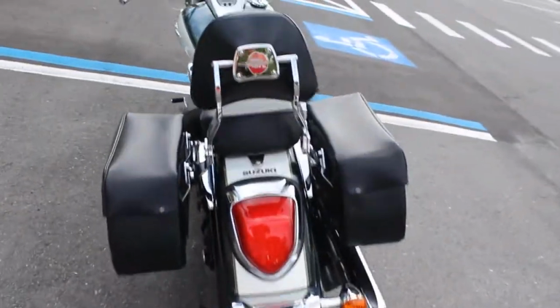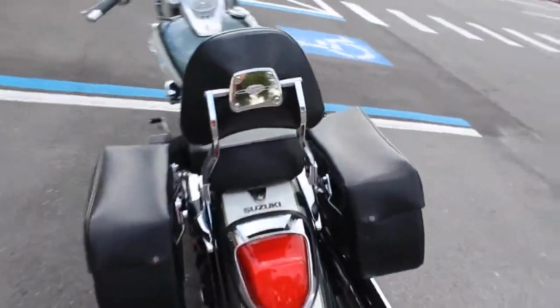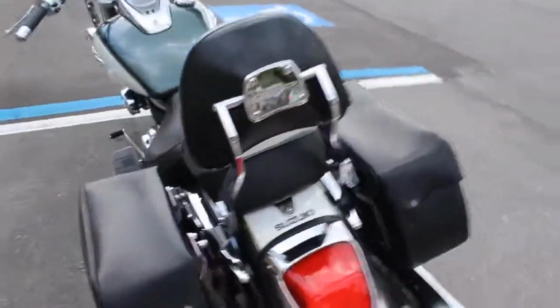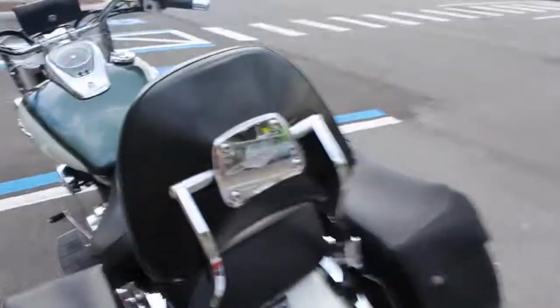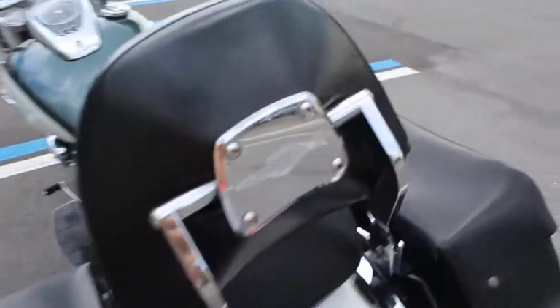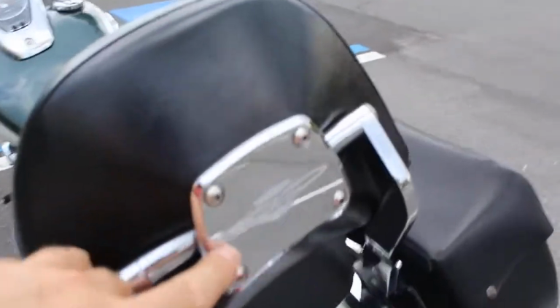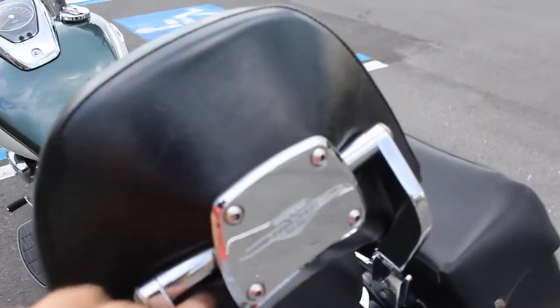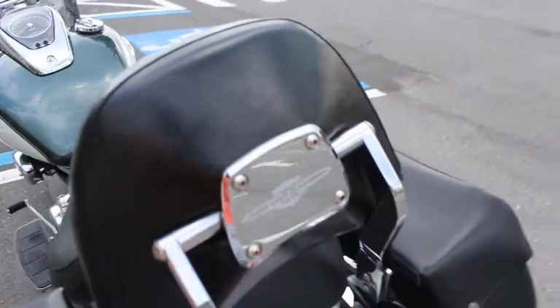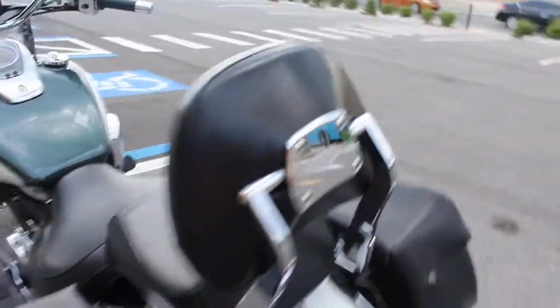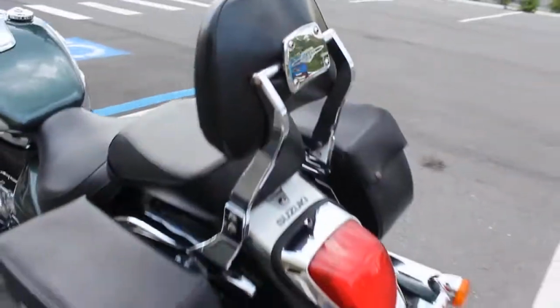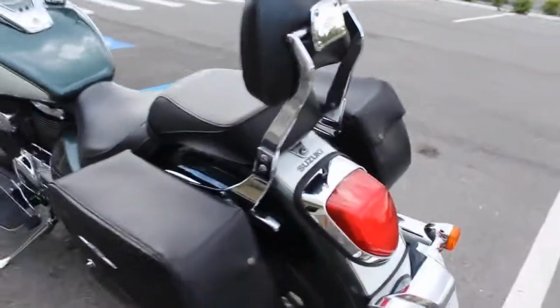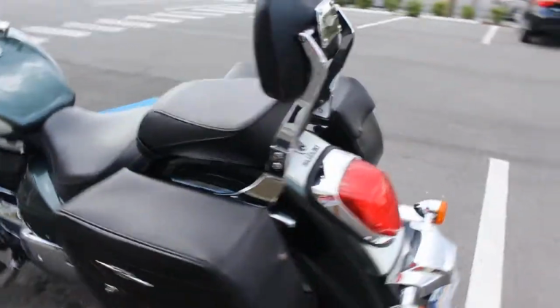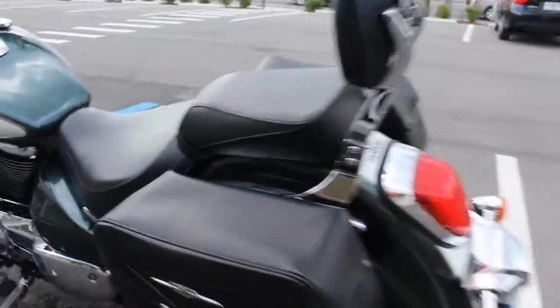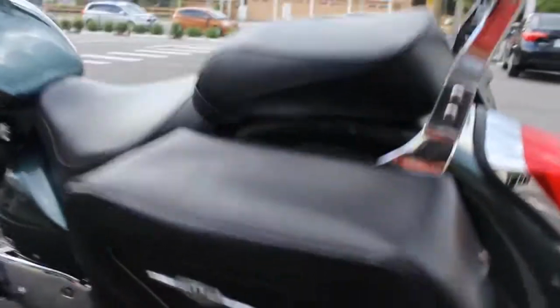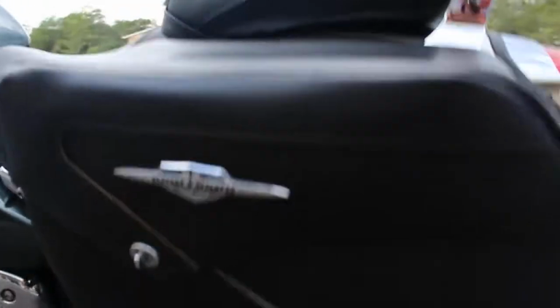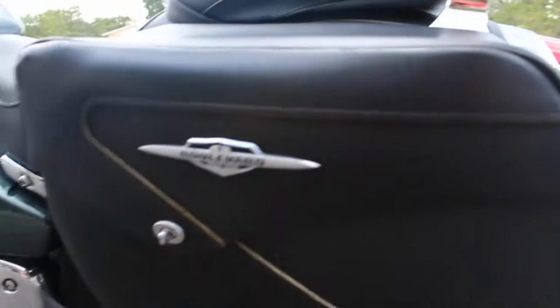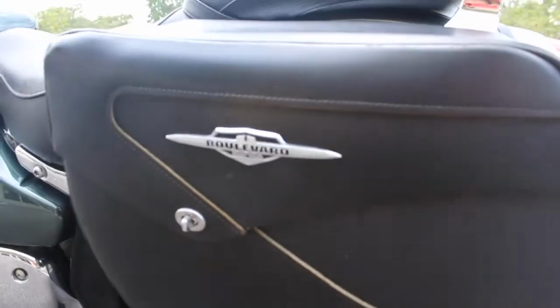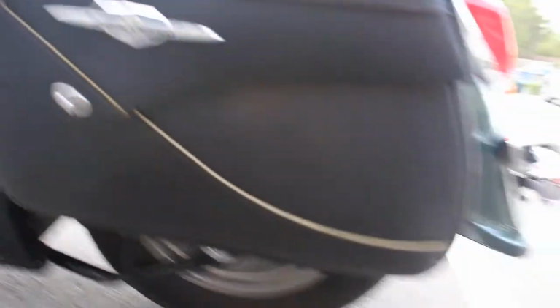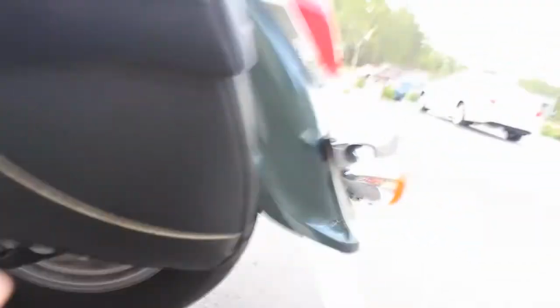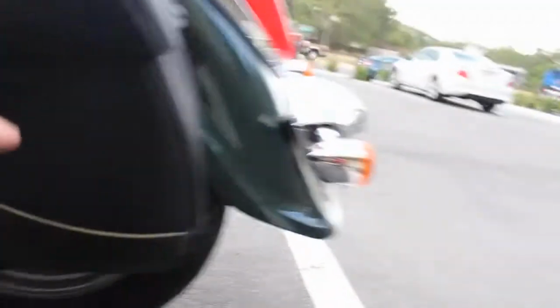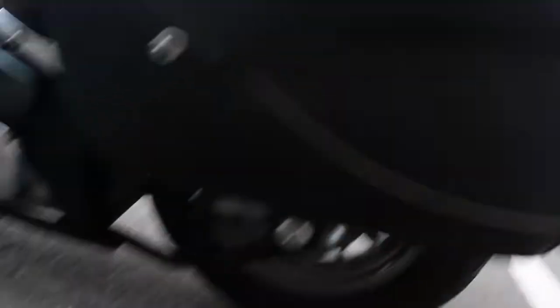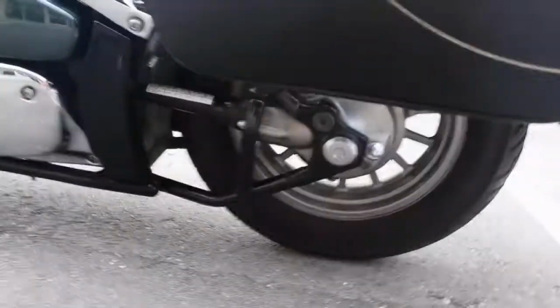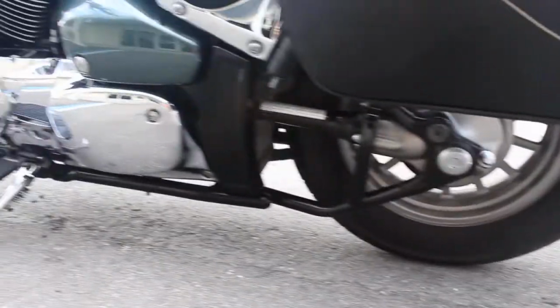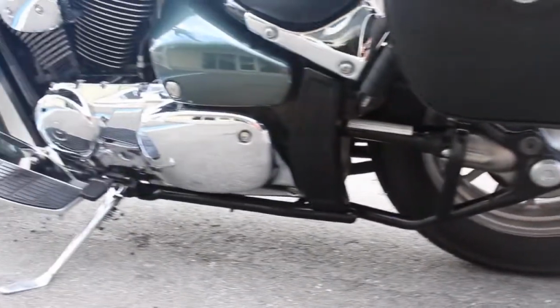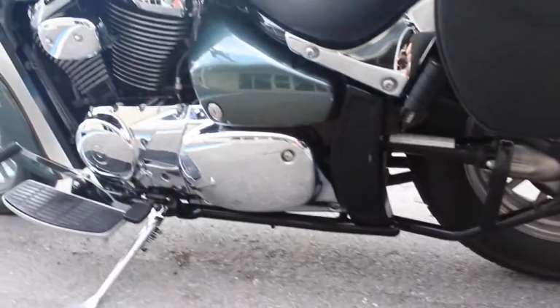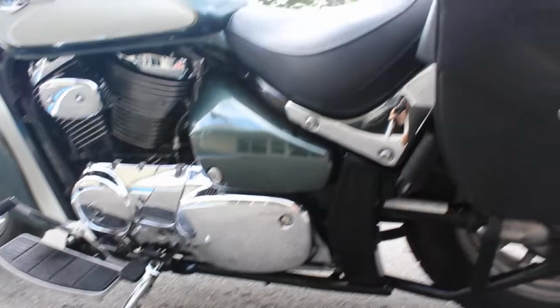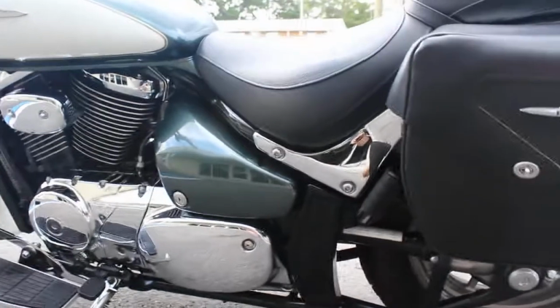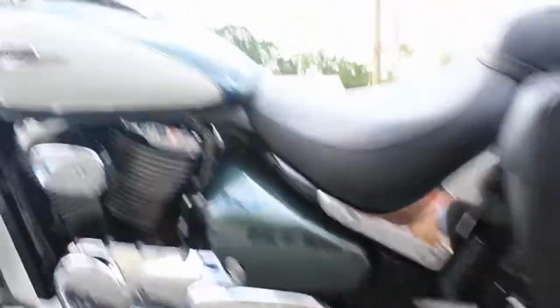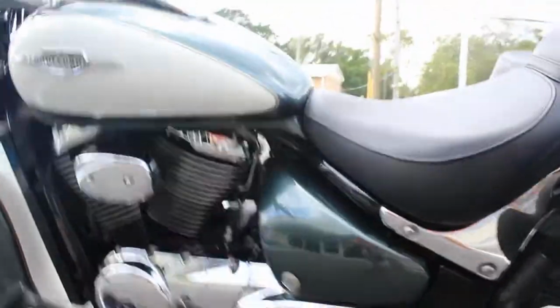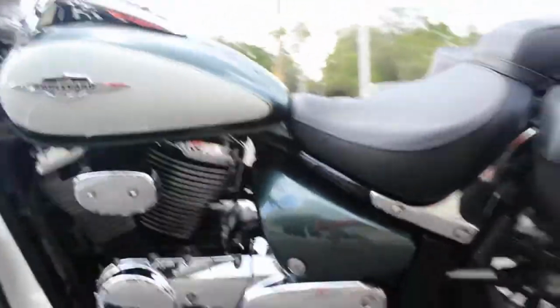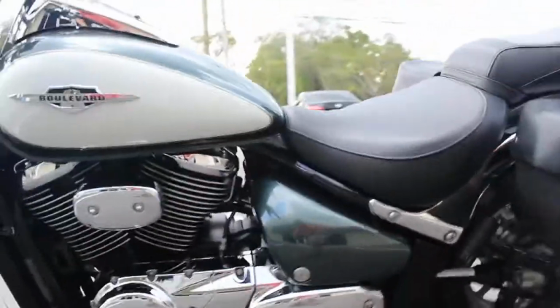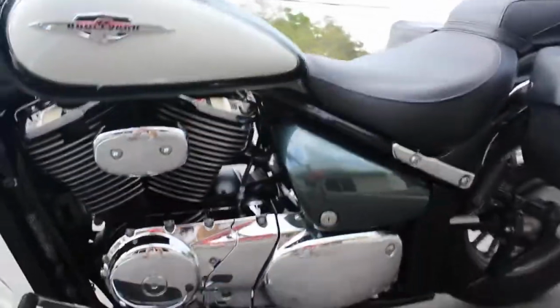It's got the Boulevard passenger backrest here, and it has the Boulevard bags on it — these are really nice. Overall, it's in excellent condition.